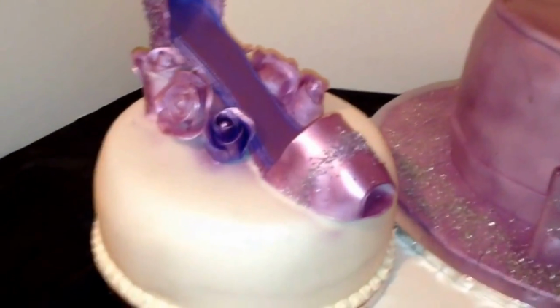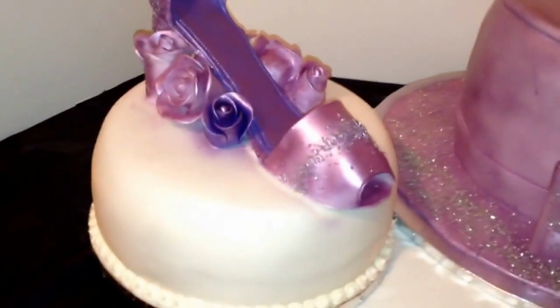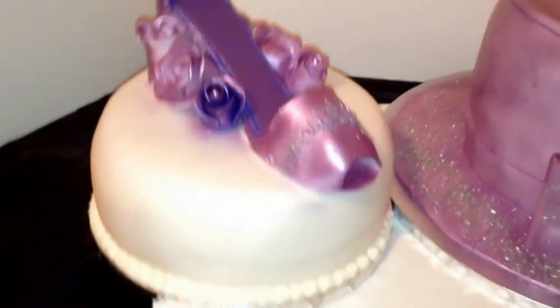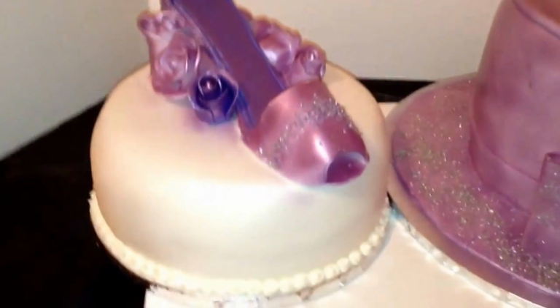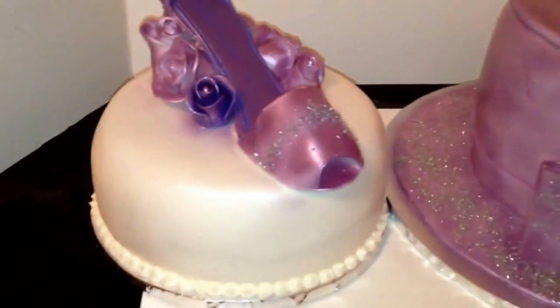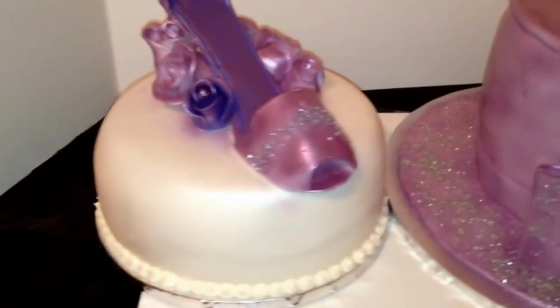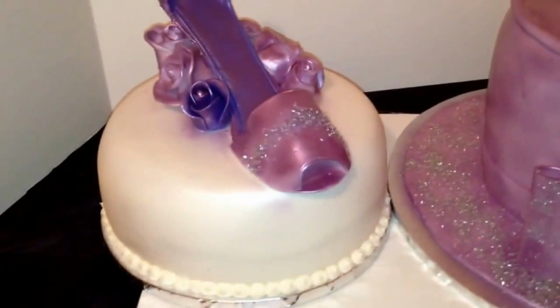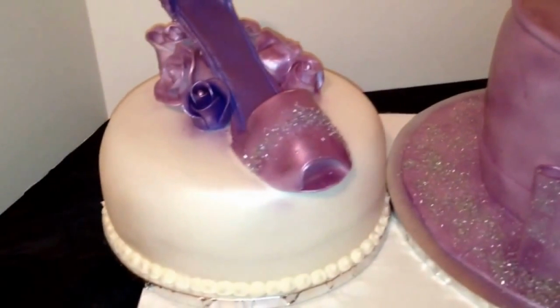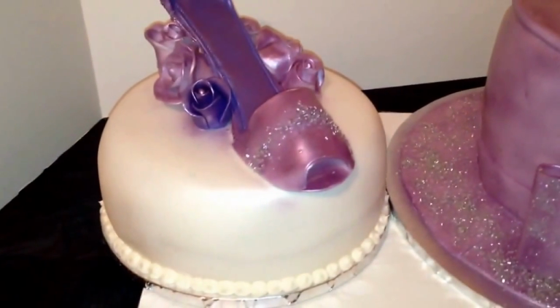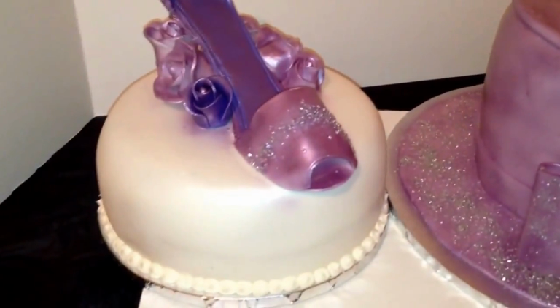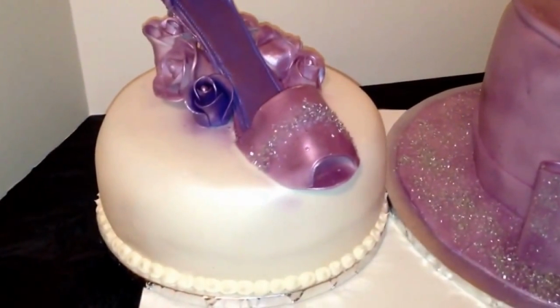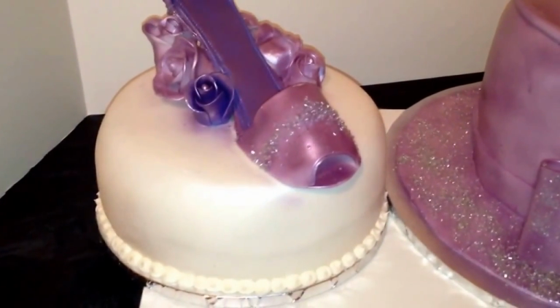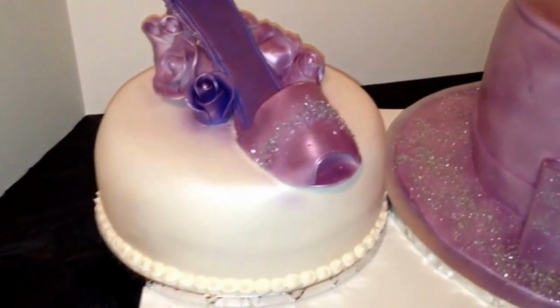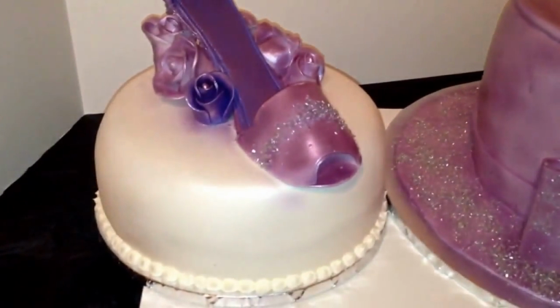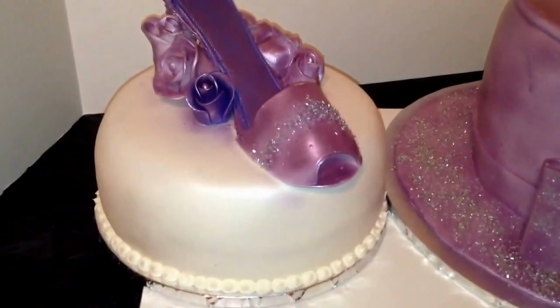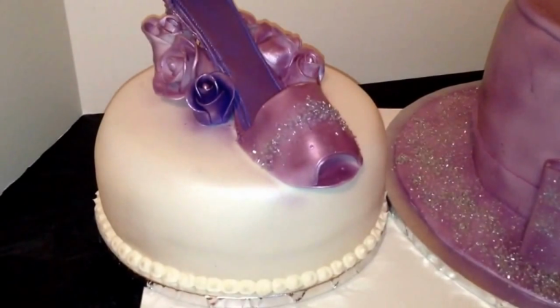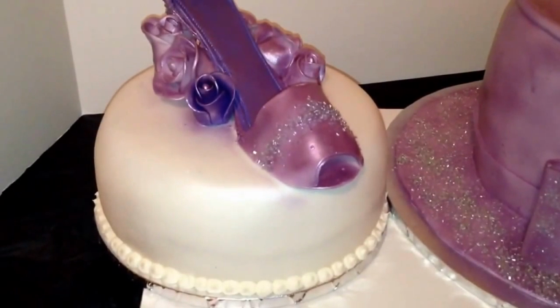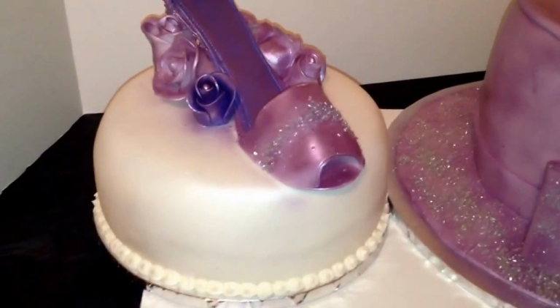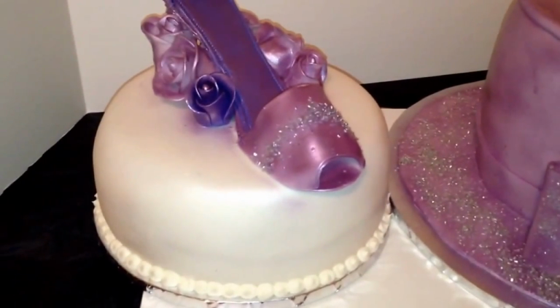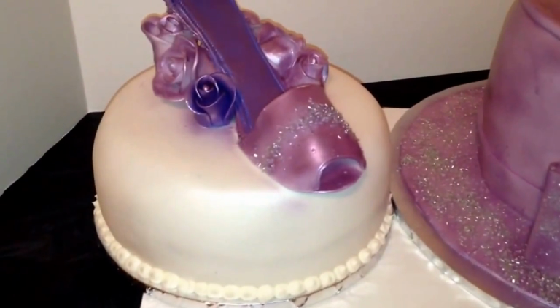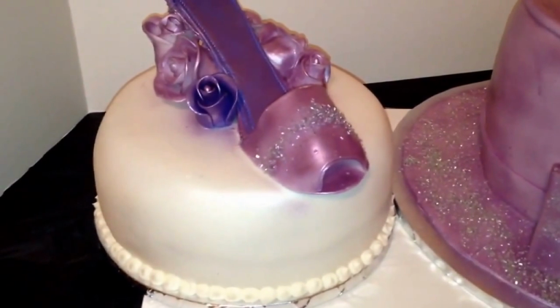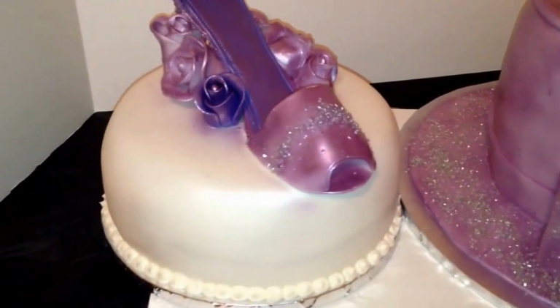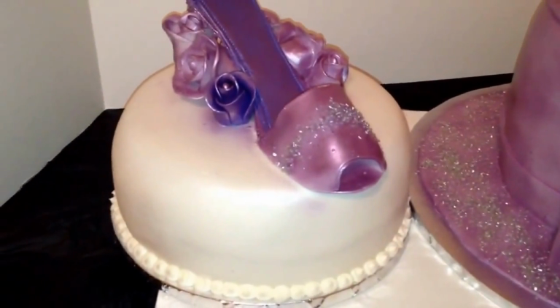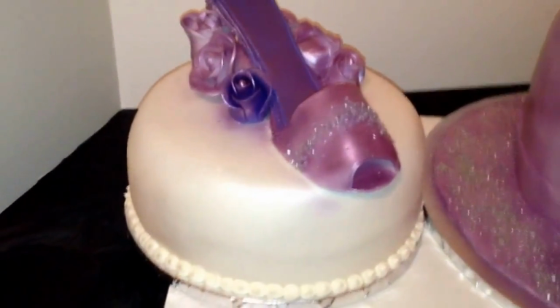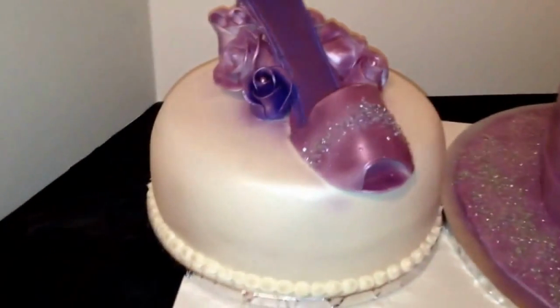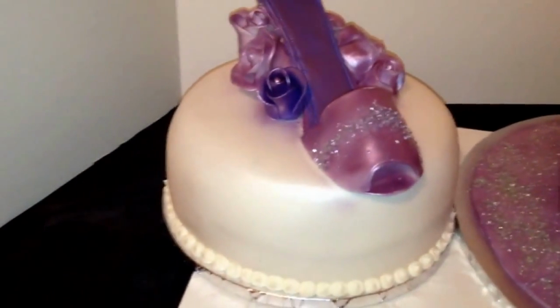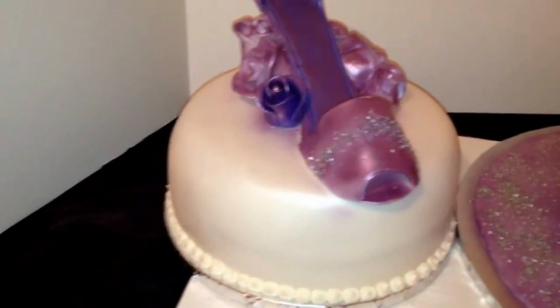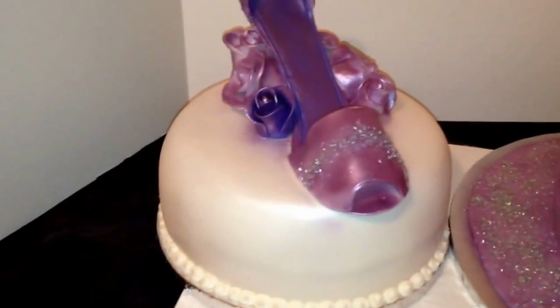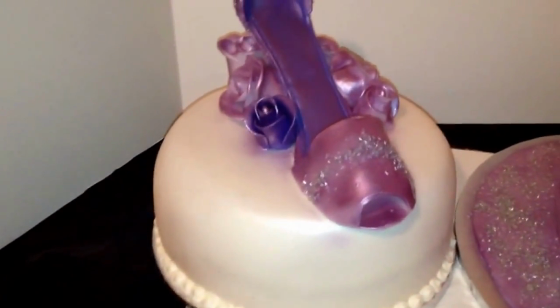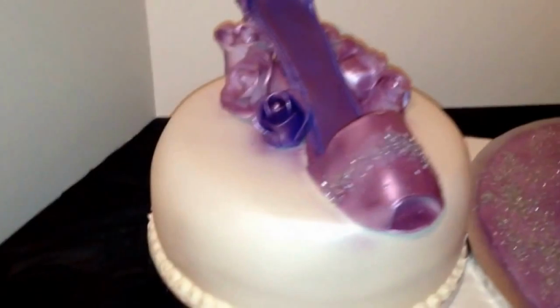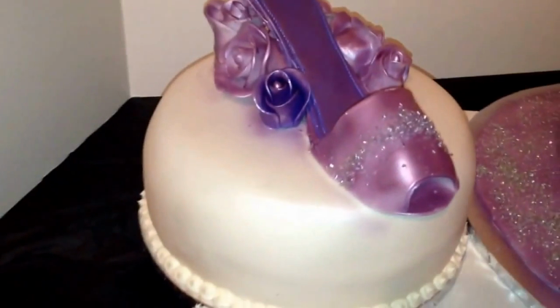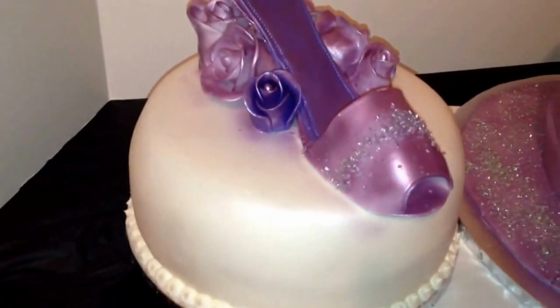This is just sitting on a 9-inch double stack, dirty iced and covered in white fondant. And then I airbrushed it with a pearl, so it's not bright white — it's like a pearl shimmery color.